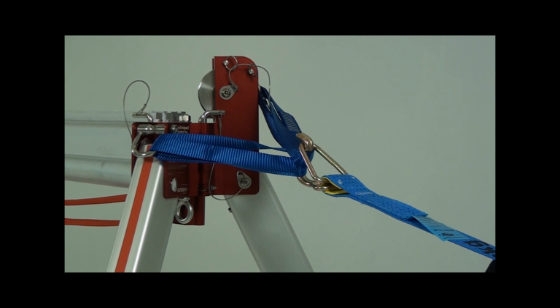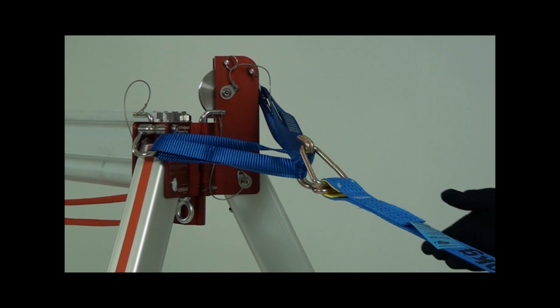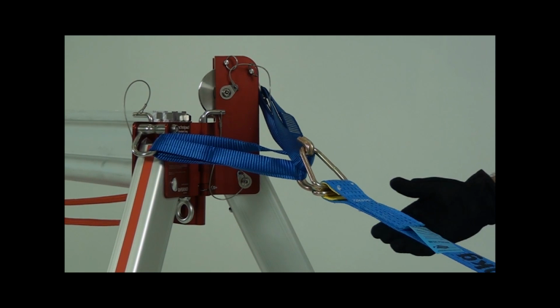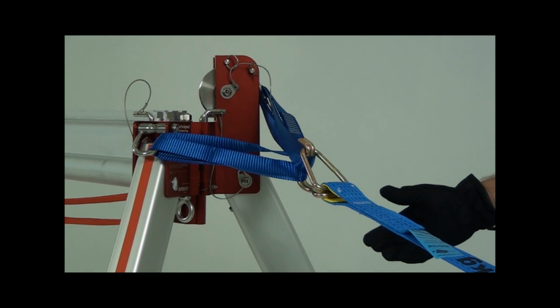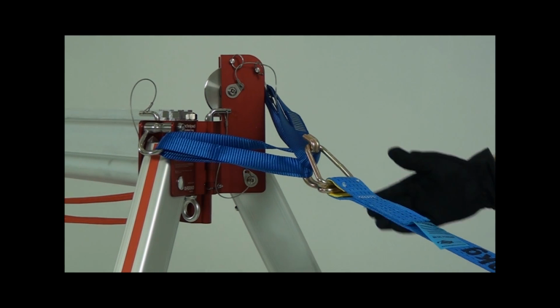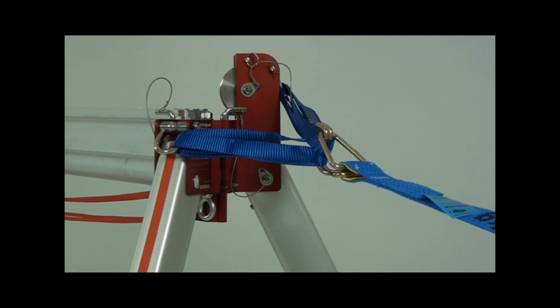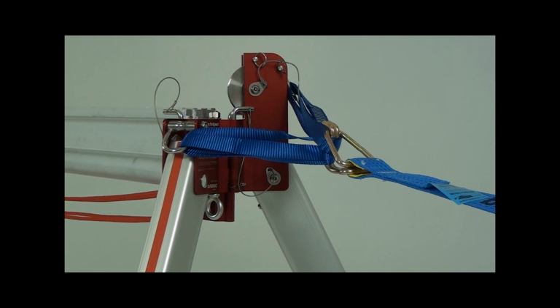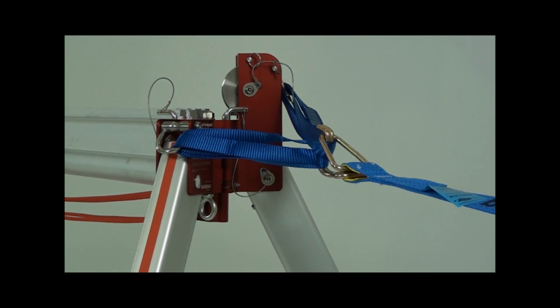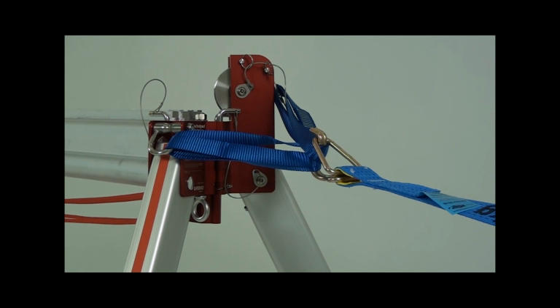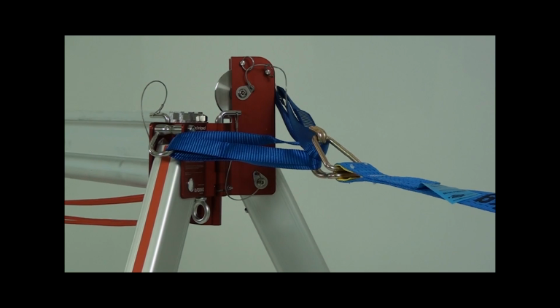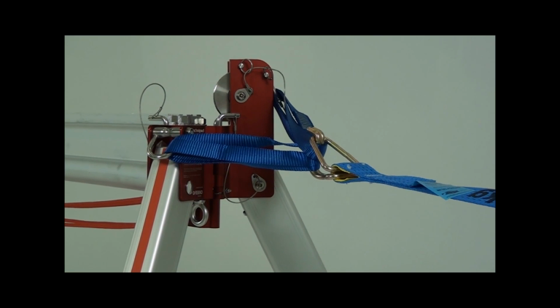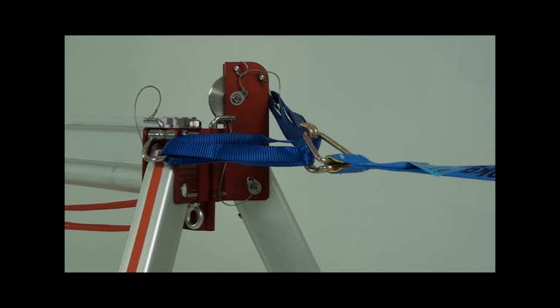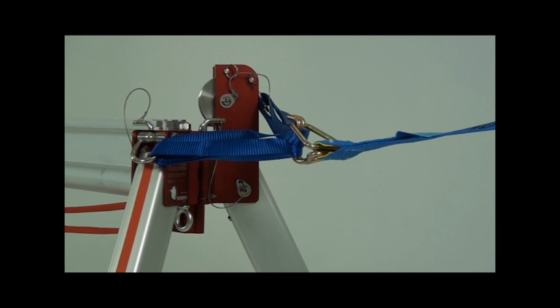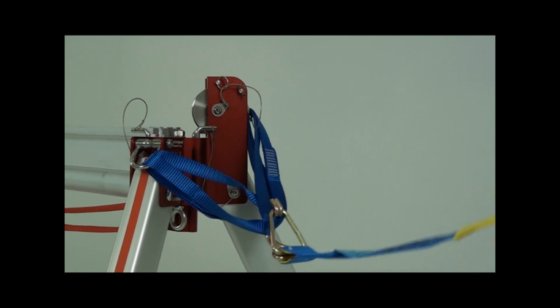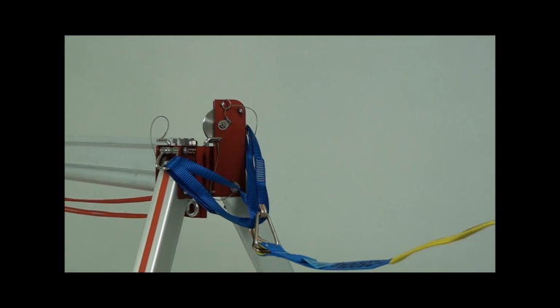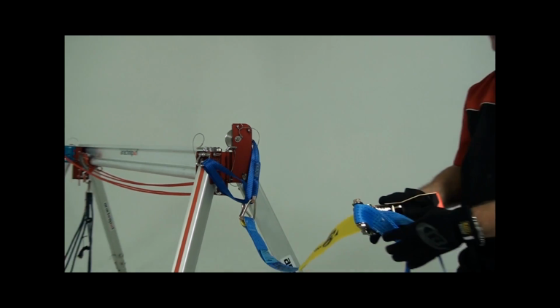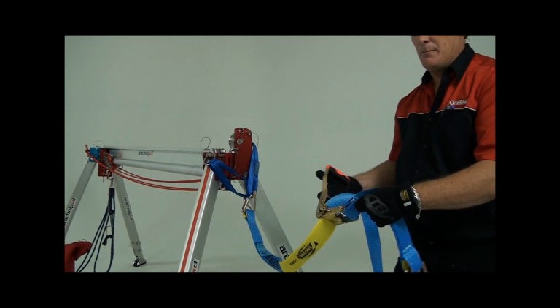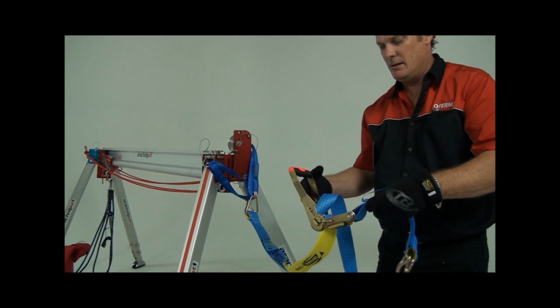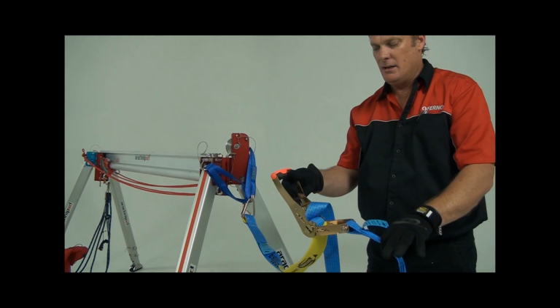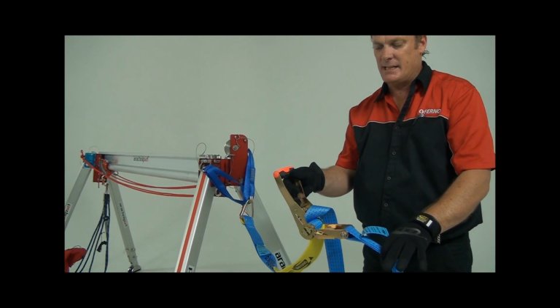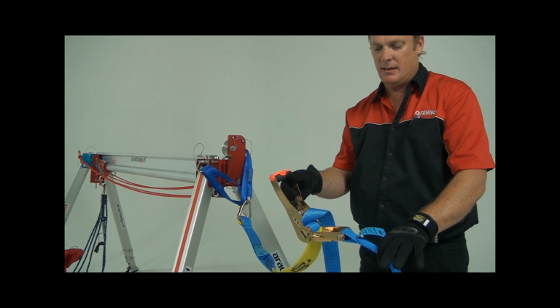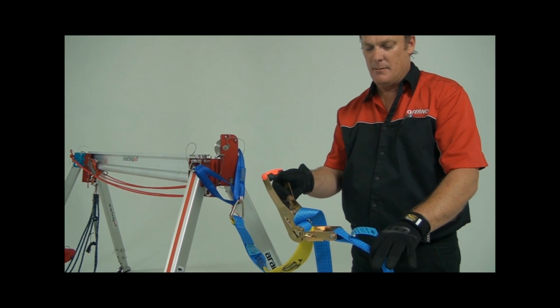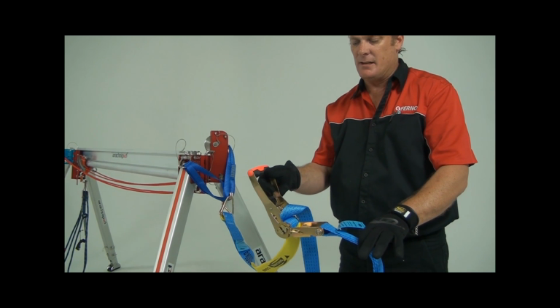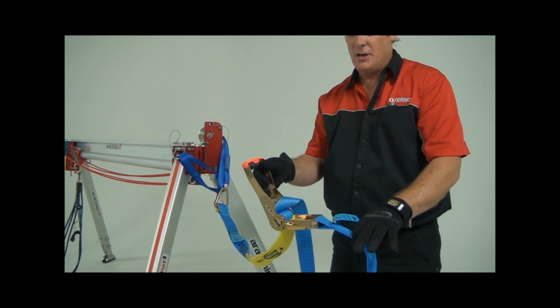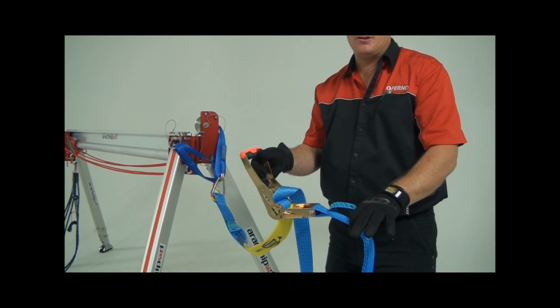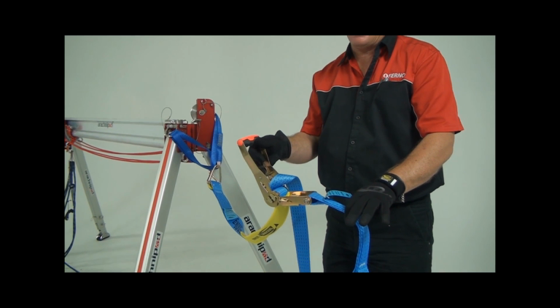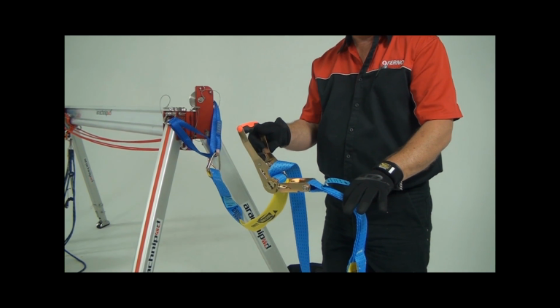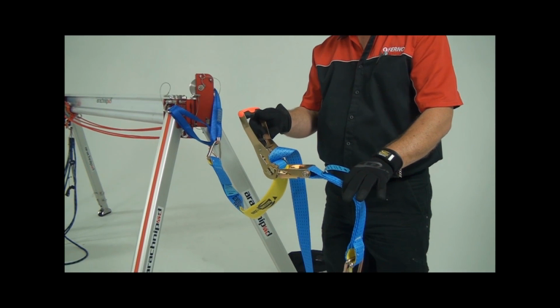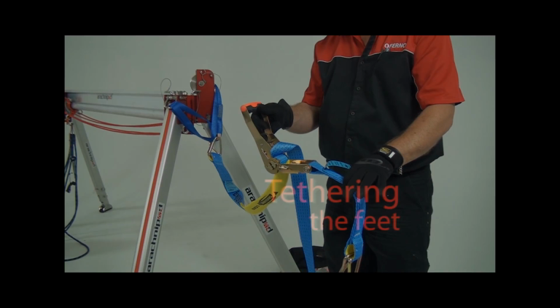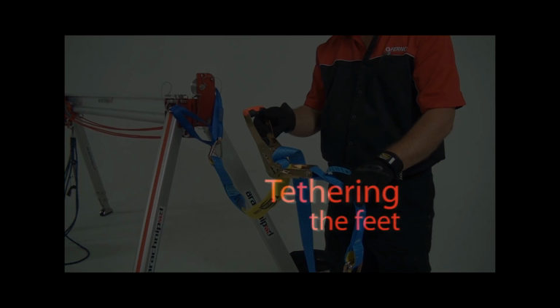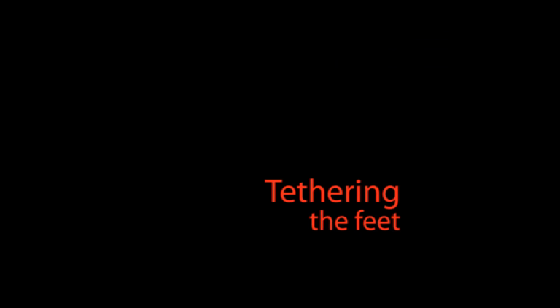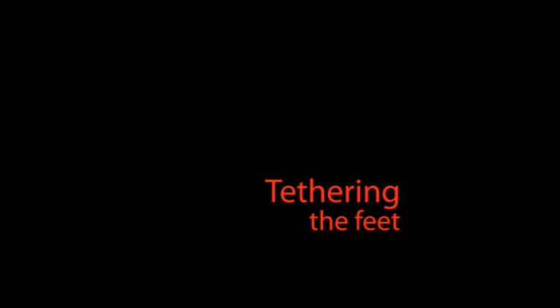Secure the other end of the ratchet strap to an anchoring point and then adjust the tension using the ratchet mechanism. Try not to over-tighten the strap. Your aim here is to stabilize the bridge system.